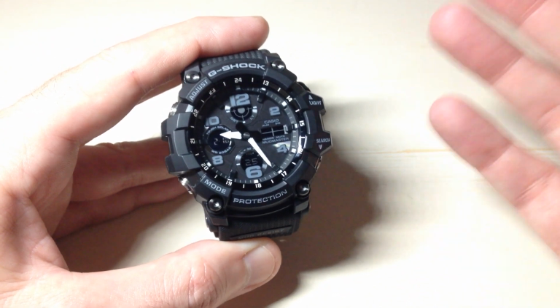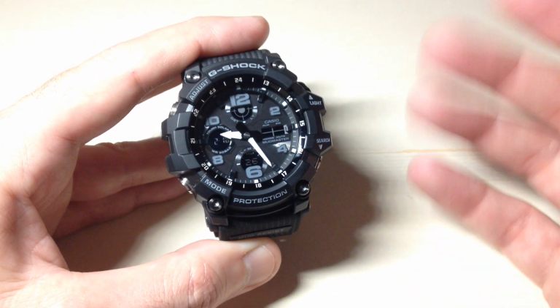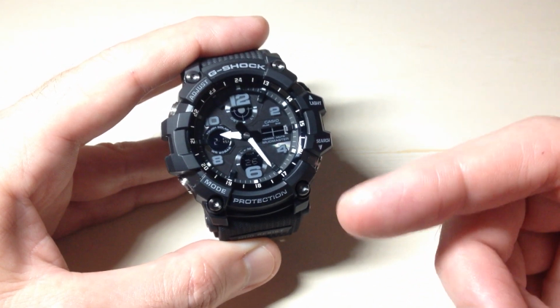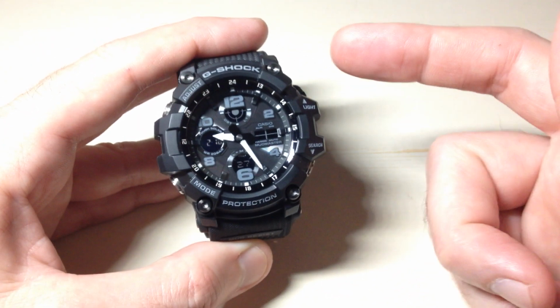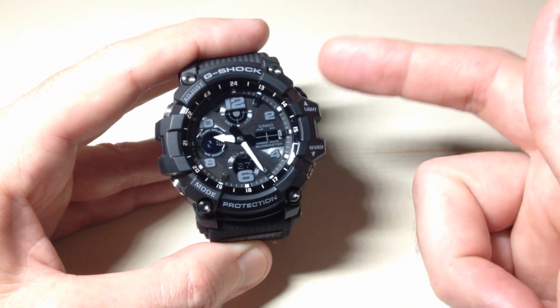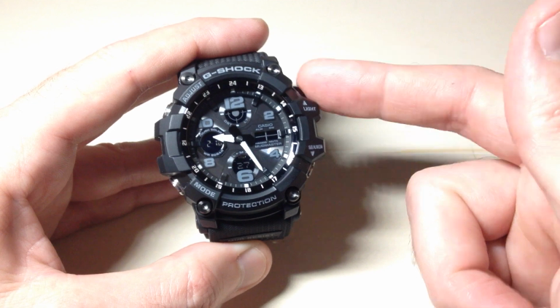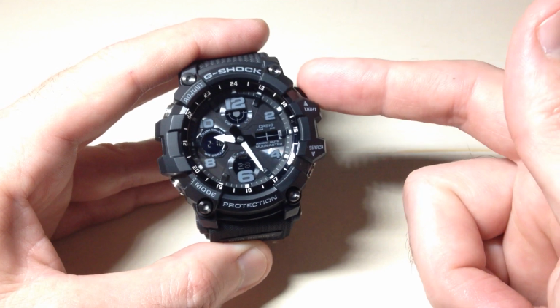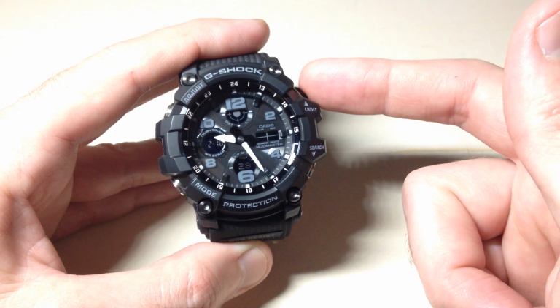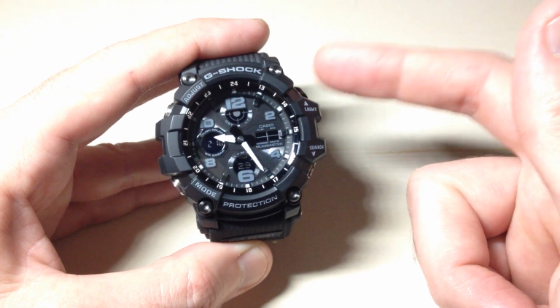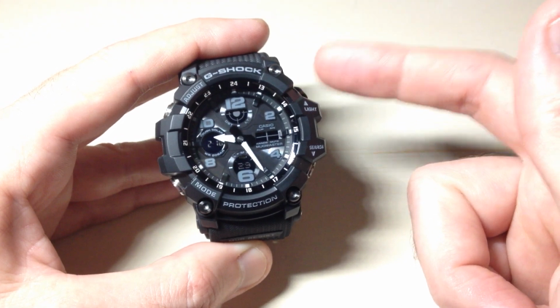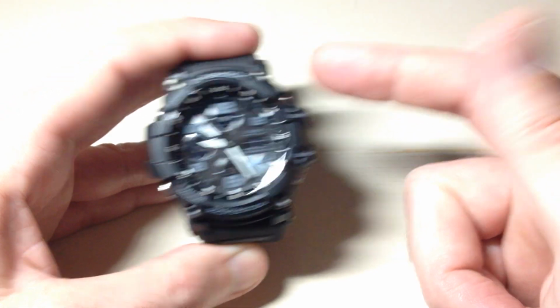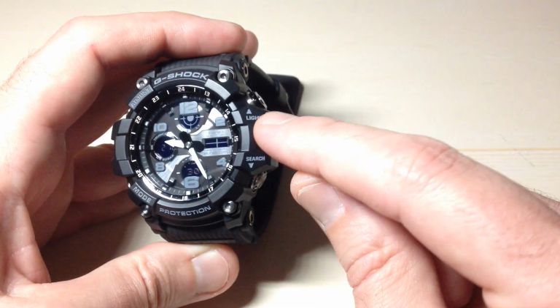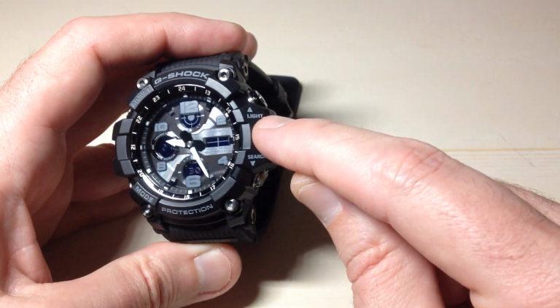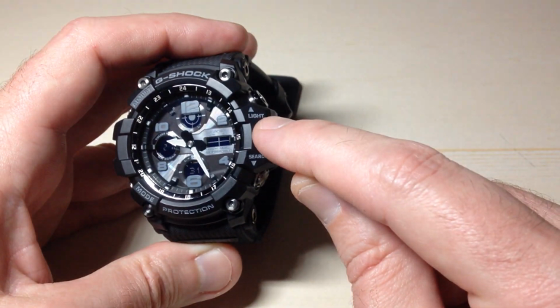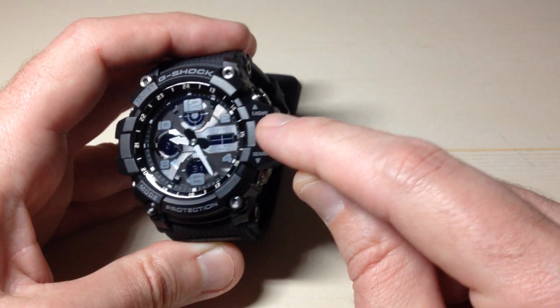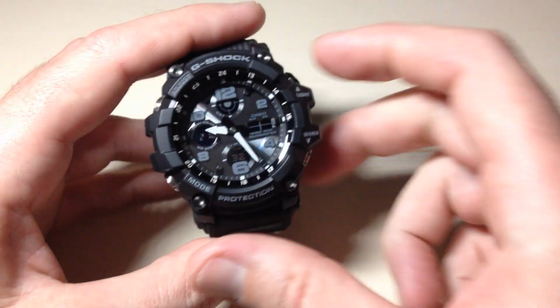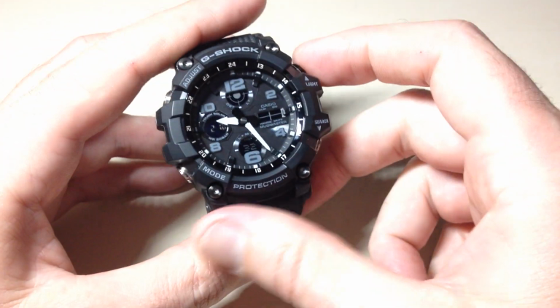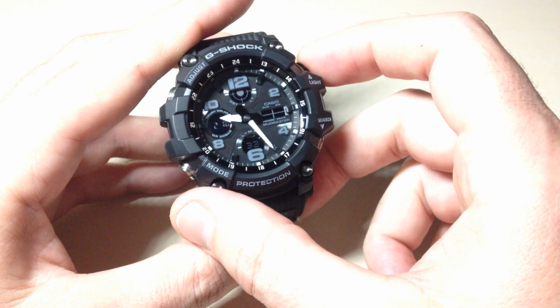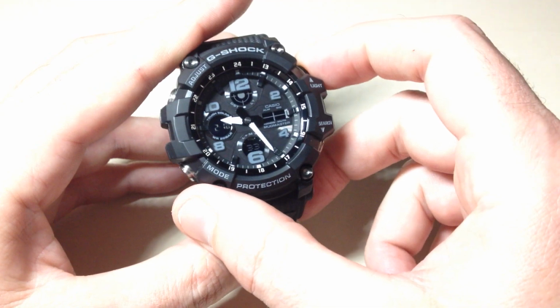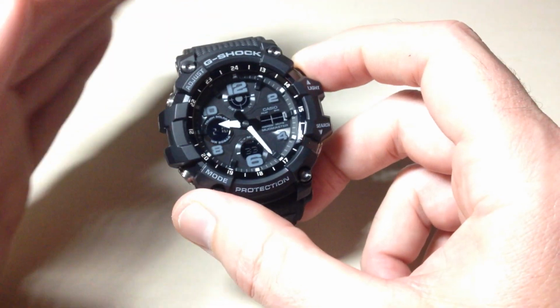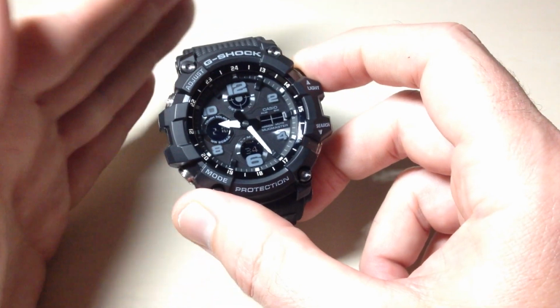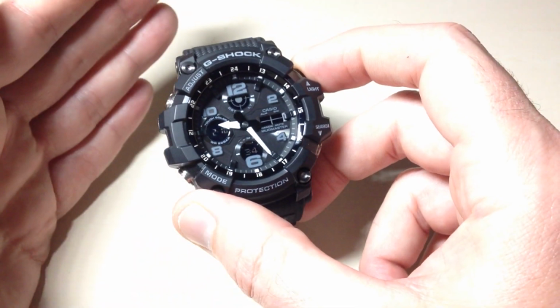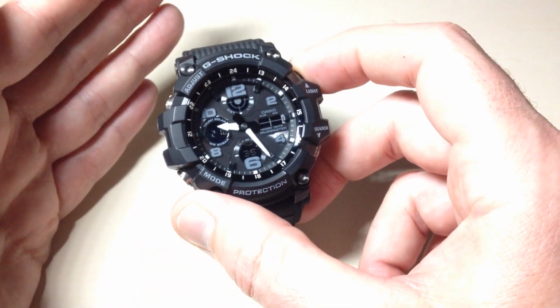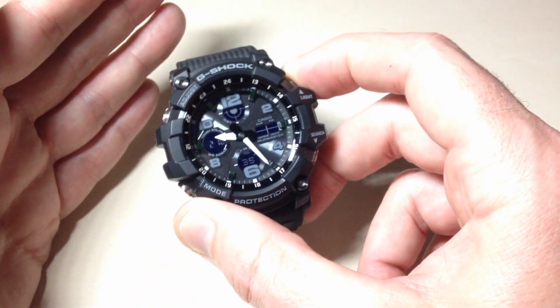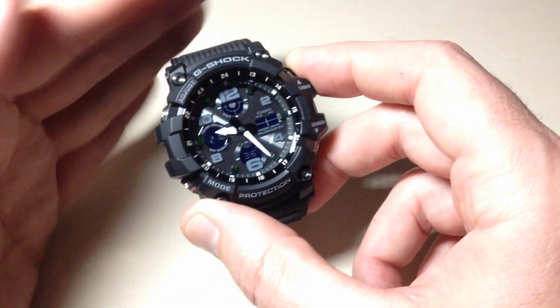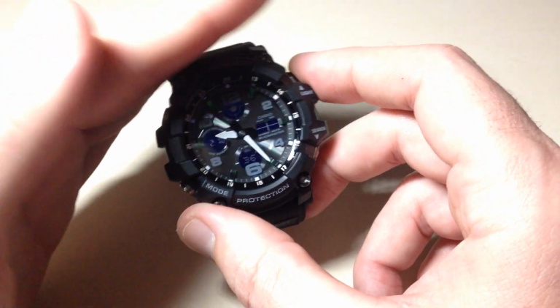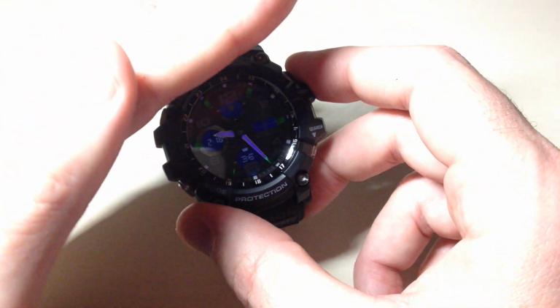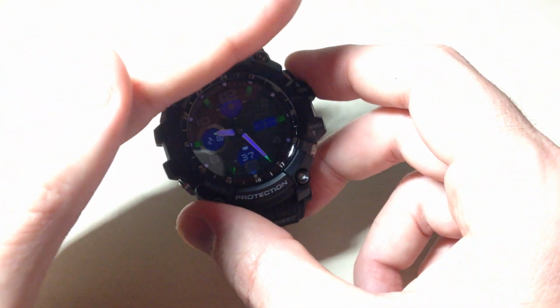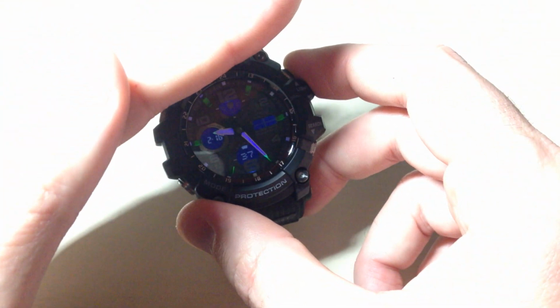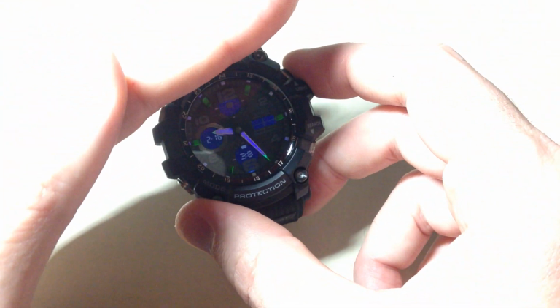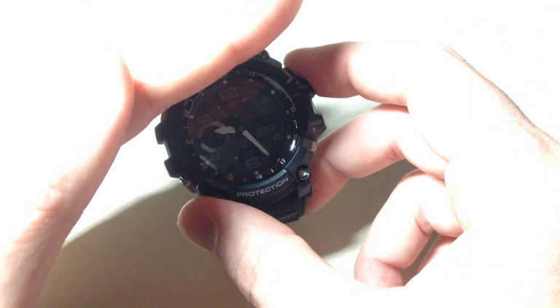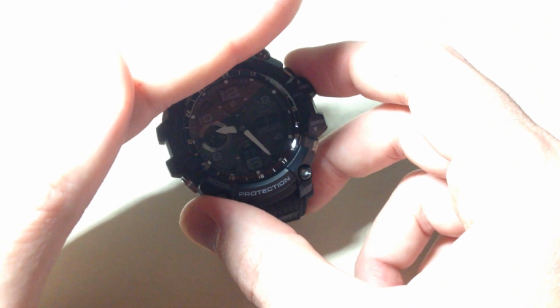The backlight is pretty cool though. You've got an independent button for your backlight — it's the top right button, and you'll notice that it's marked 'light.' So whenever you want to turn on the backlight, whether it's daytime or nighttime, you can press that button and your backlight will turn on.